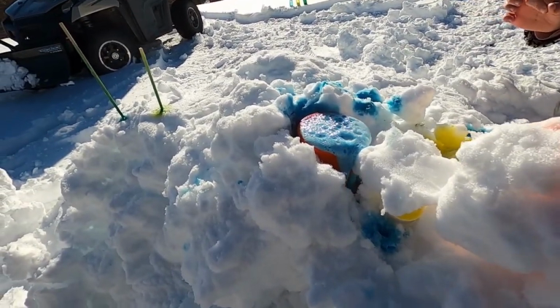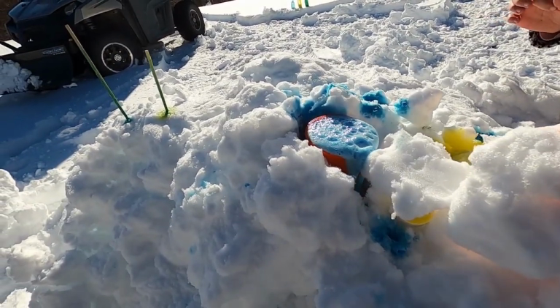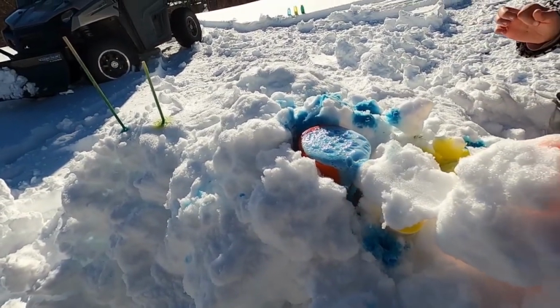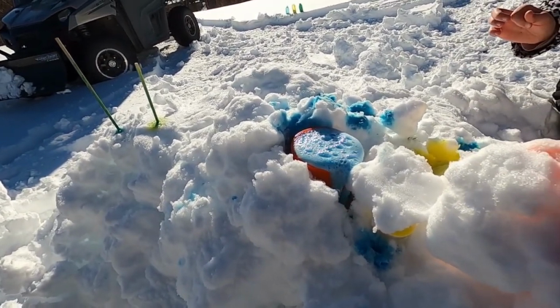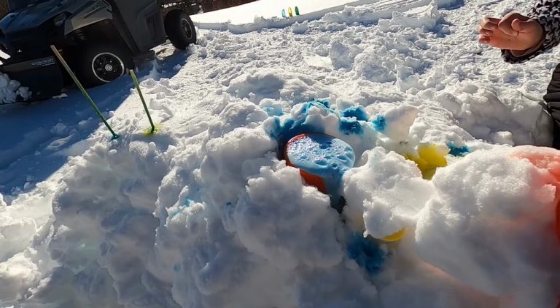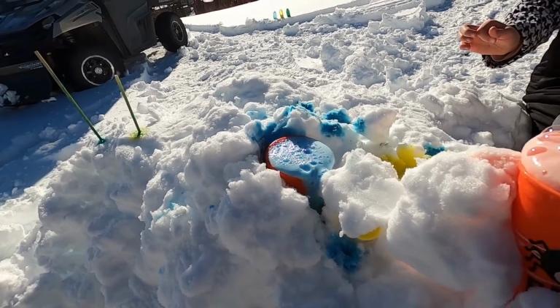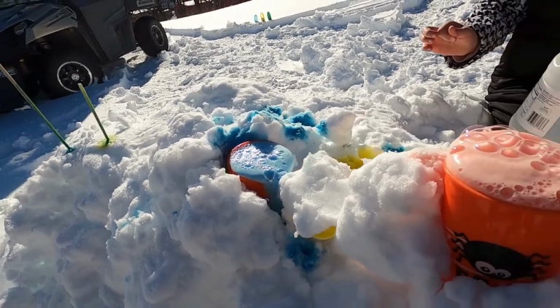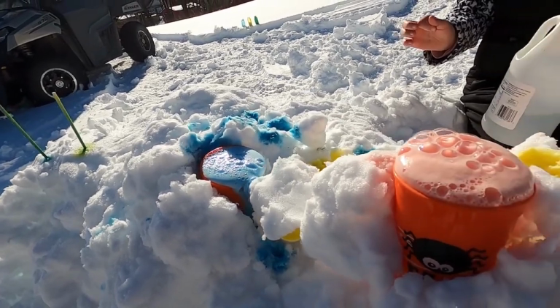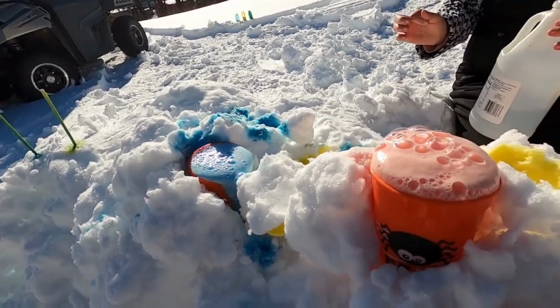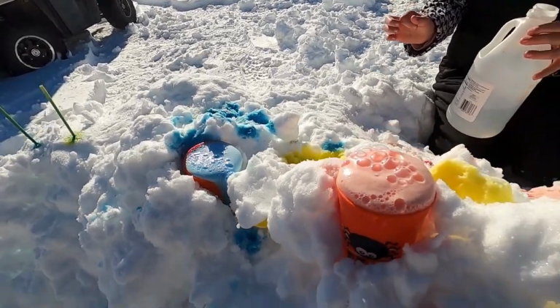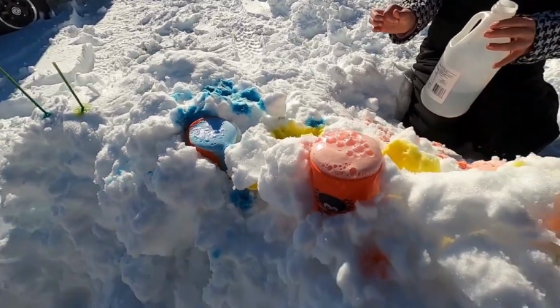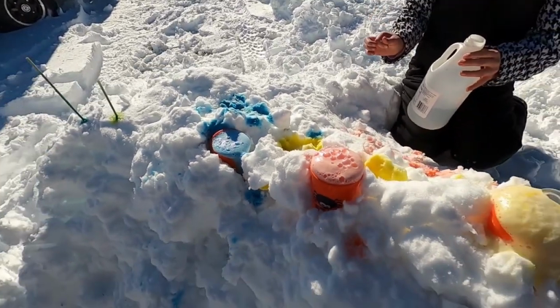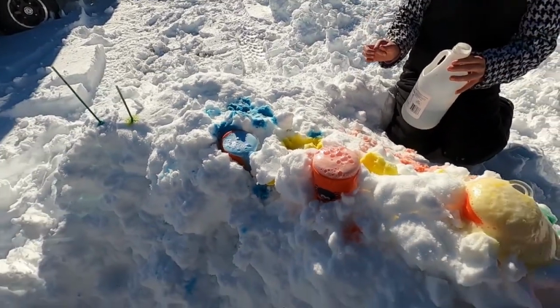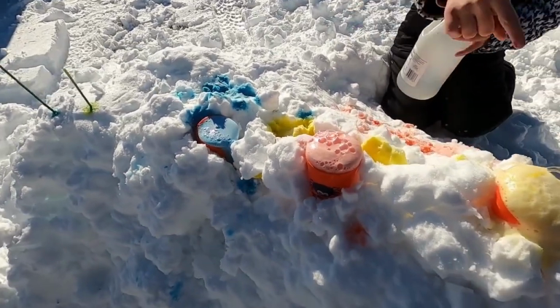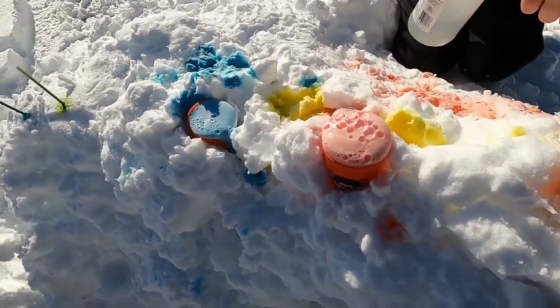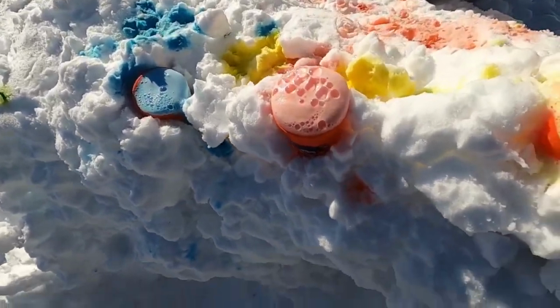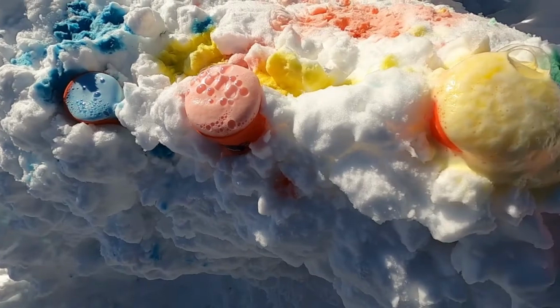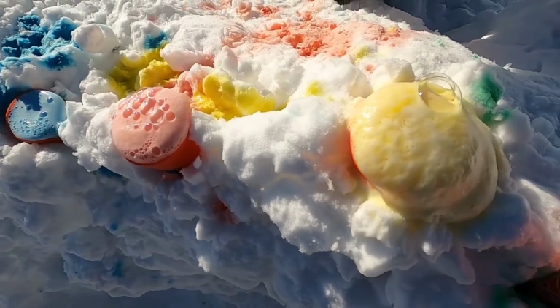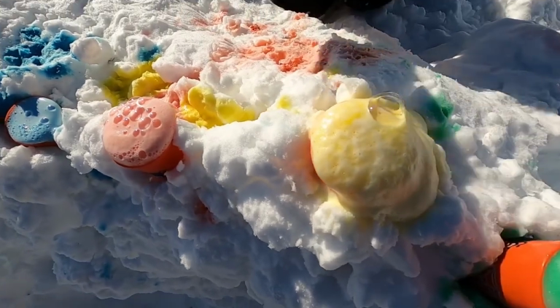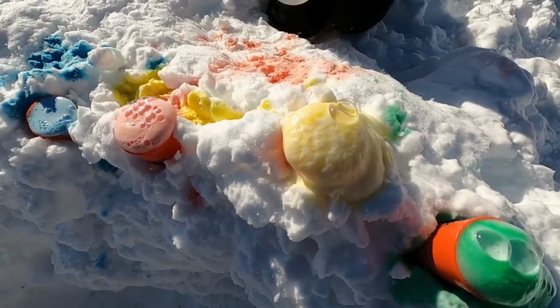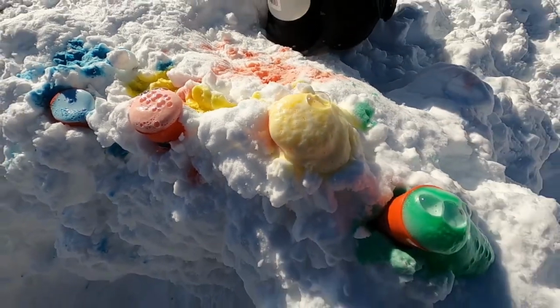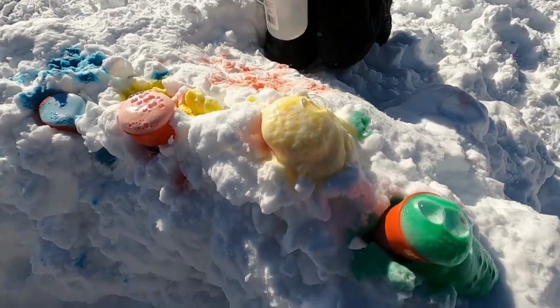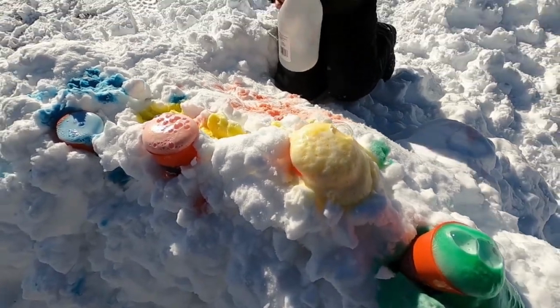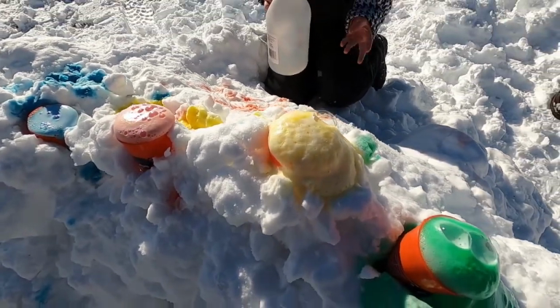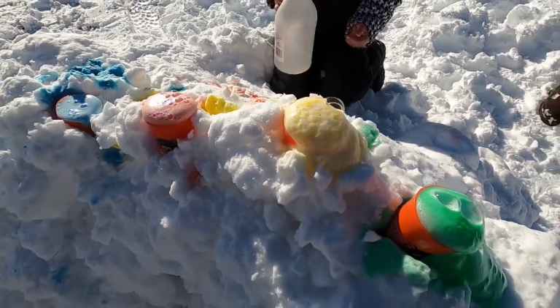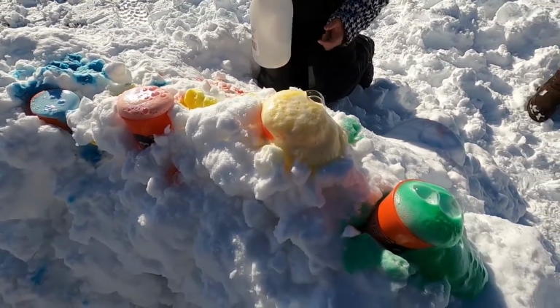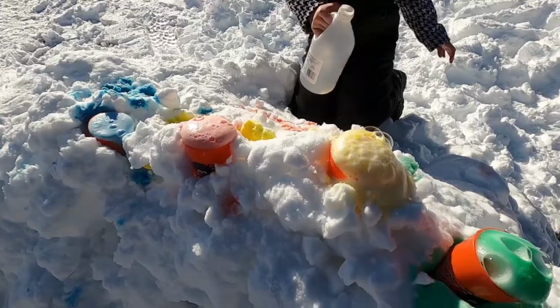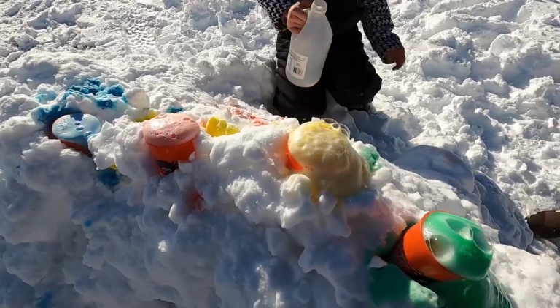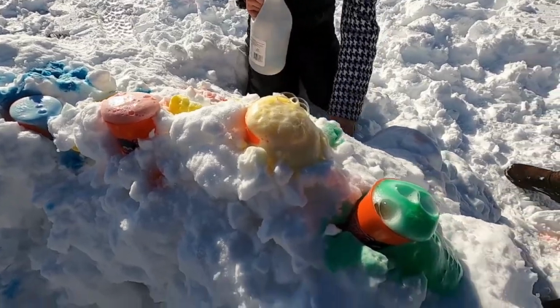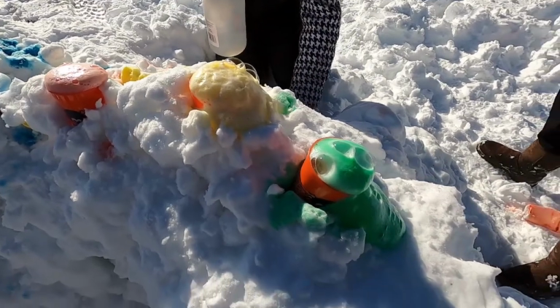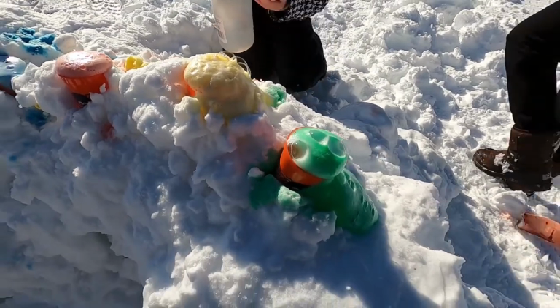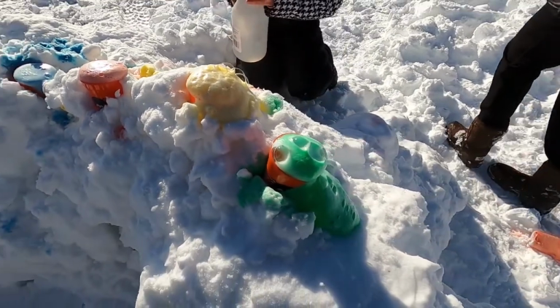It's going to the side. What are we doing? That's the volcano — that's what it's supposed to do. This one's the best. Yellow's the best. Yellow's coming really cool.